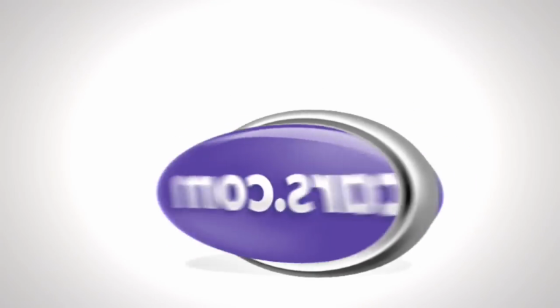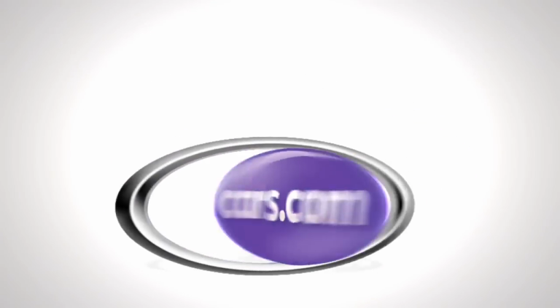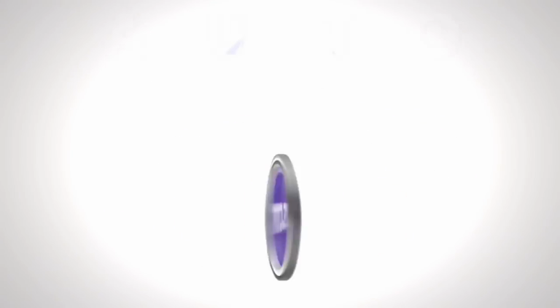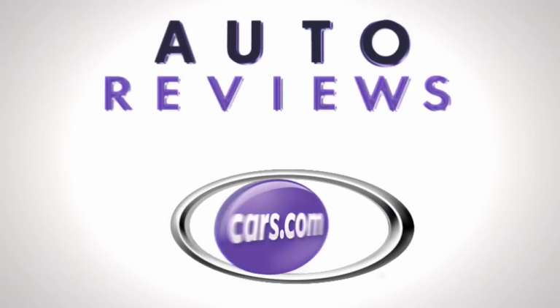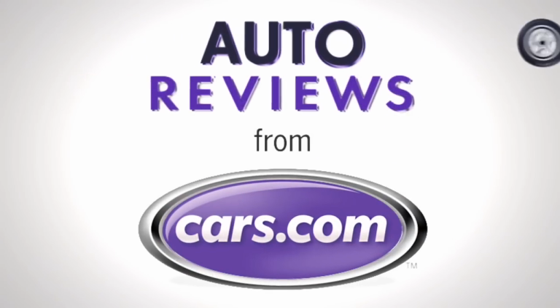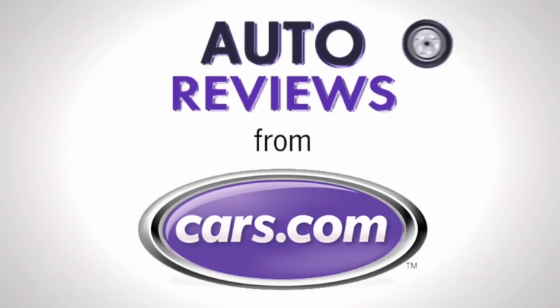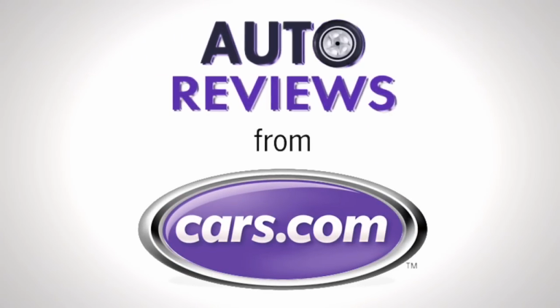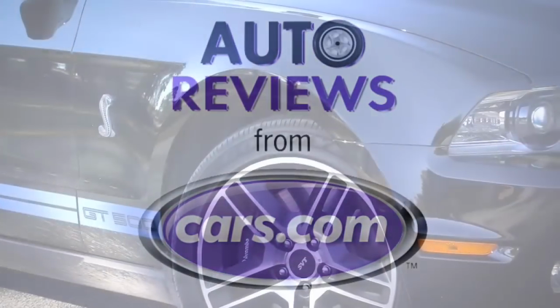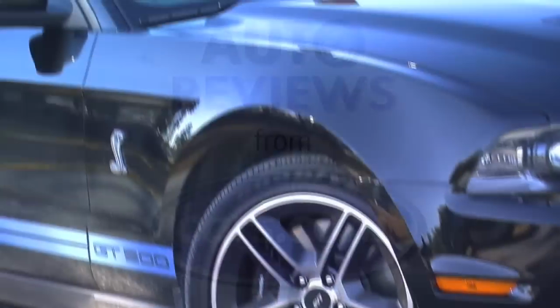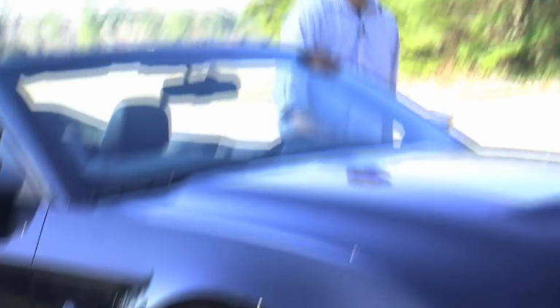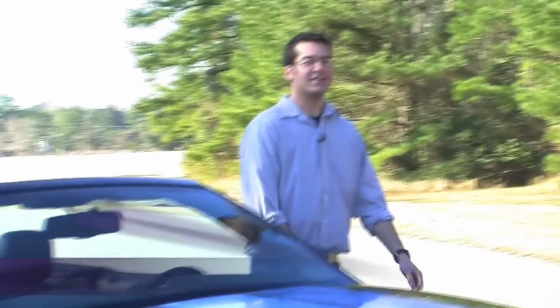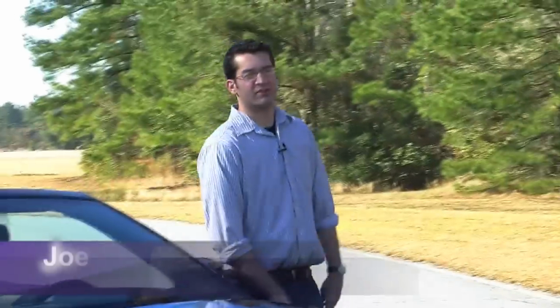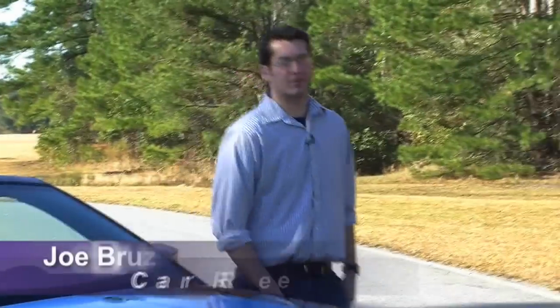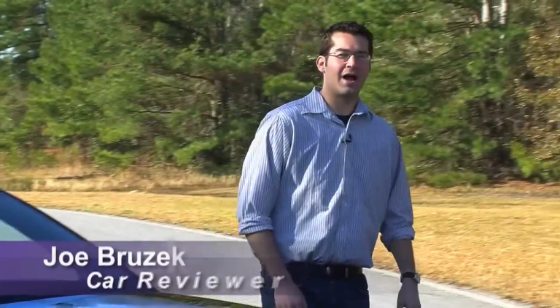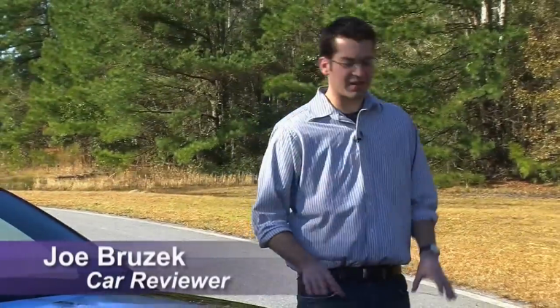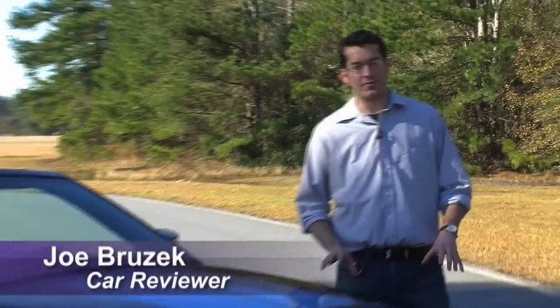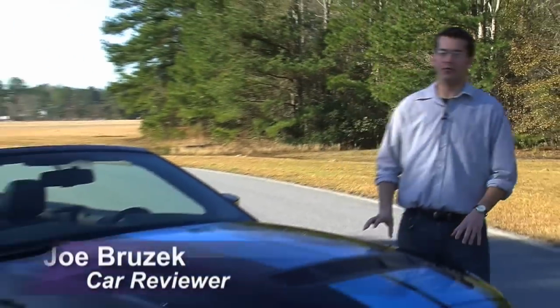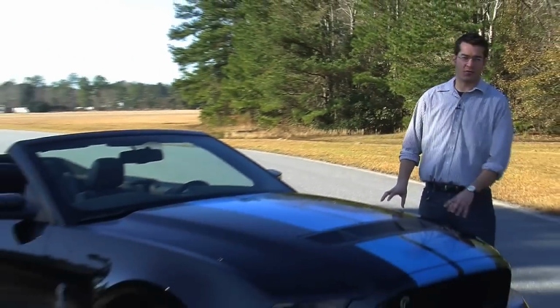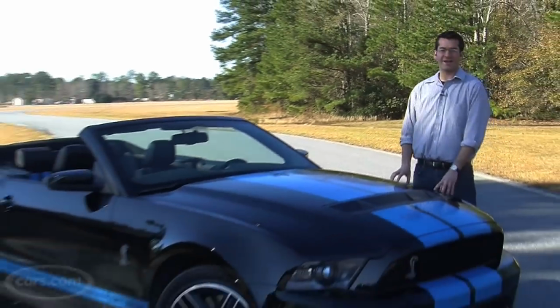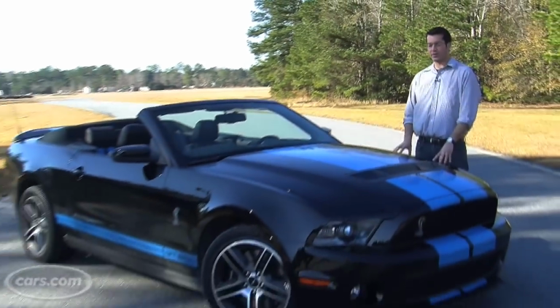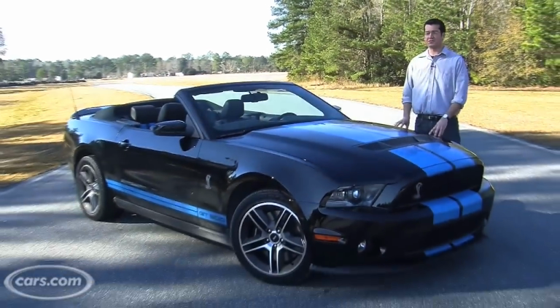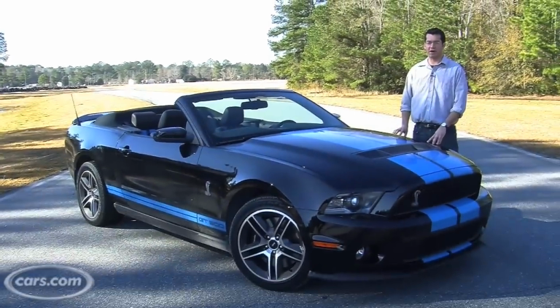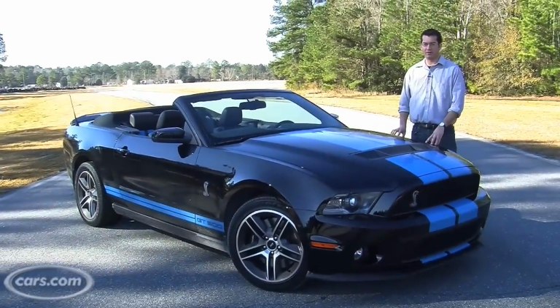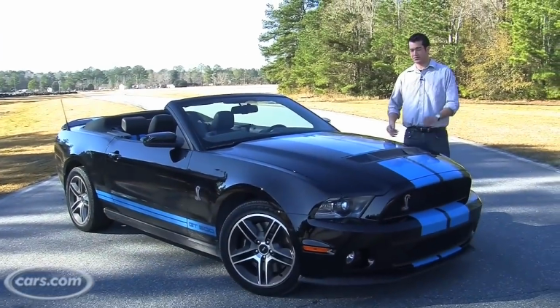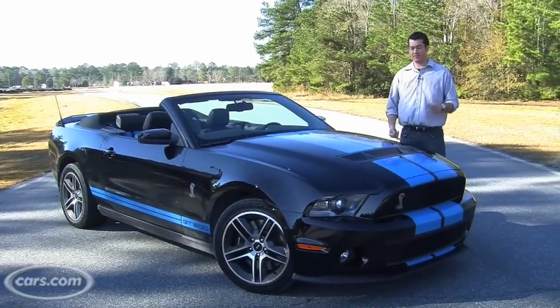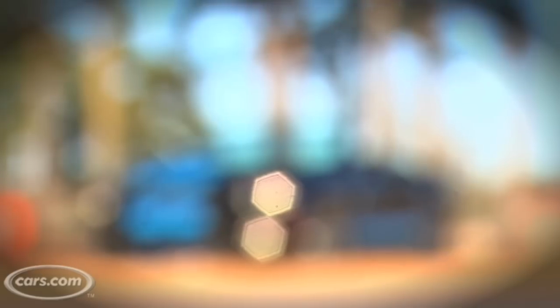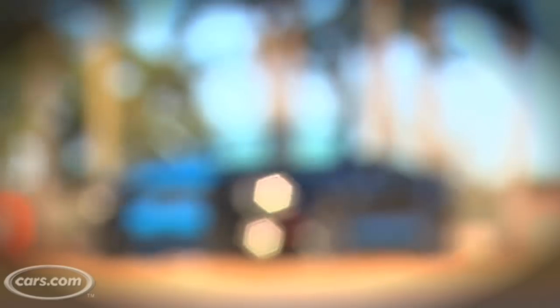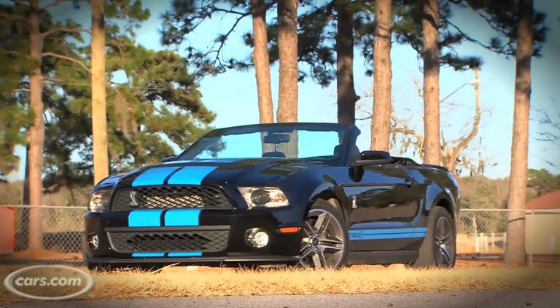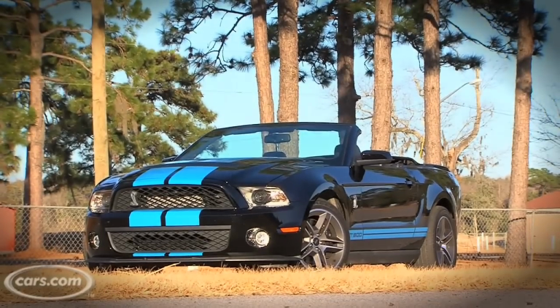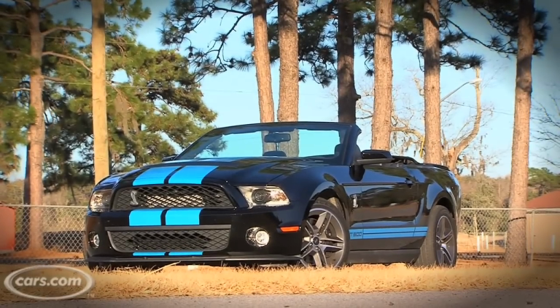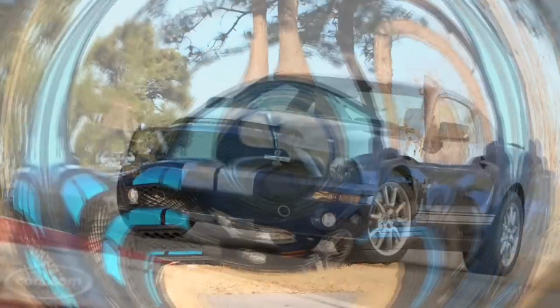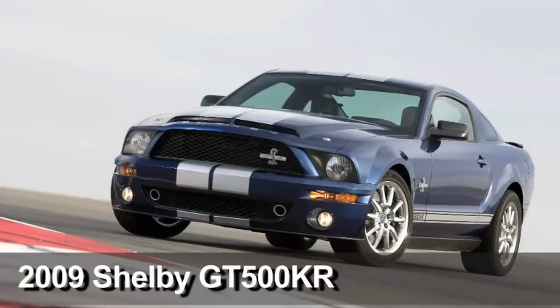Cars.com Auto Review. Hi, this is Joe Brzeck from Cars.com. The Mustang lineup is all new for 2010 and we're here with the GT500. The GT500 gains more power and better gas mileage than the previous model.